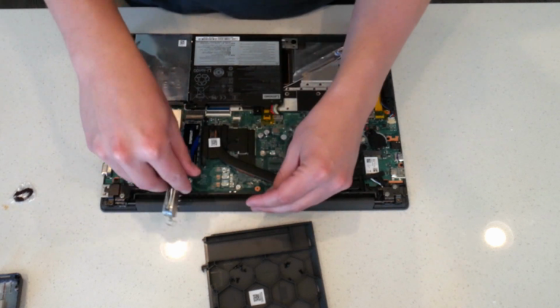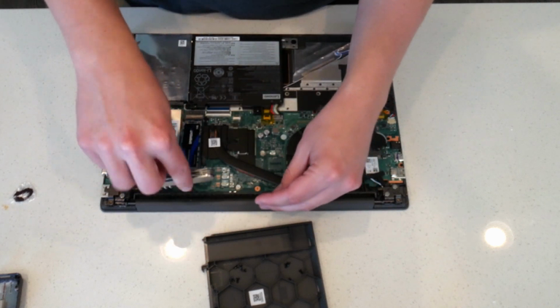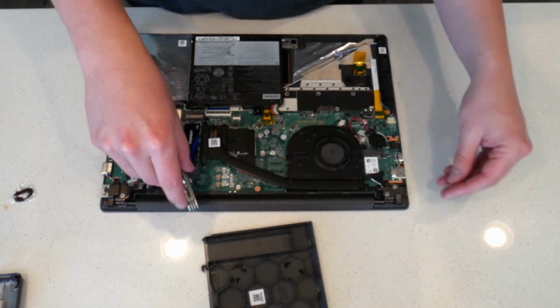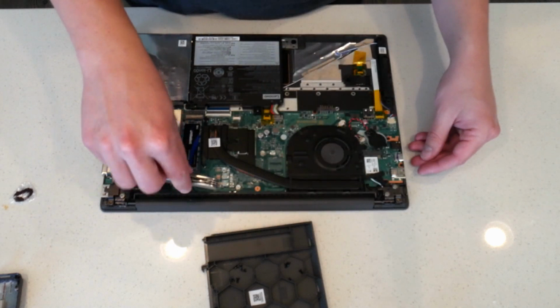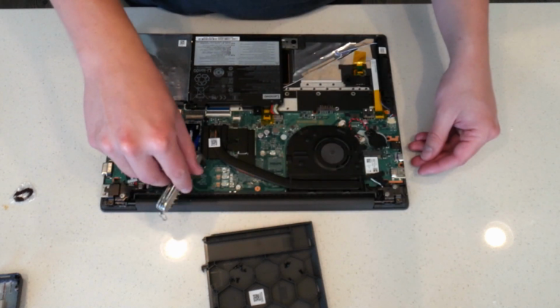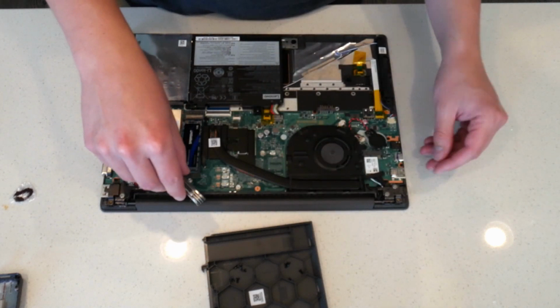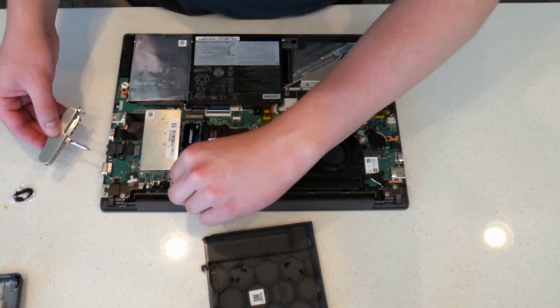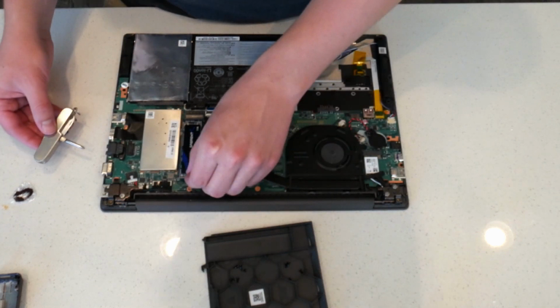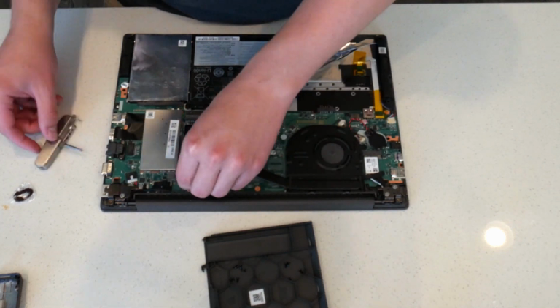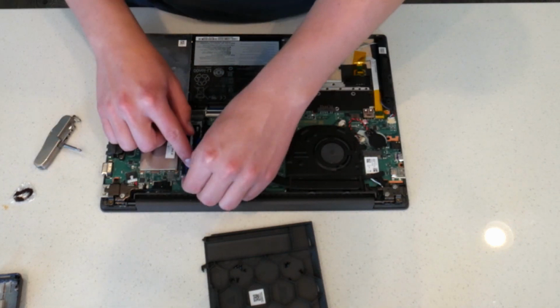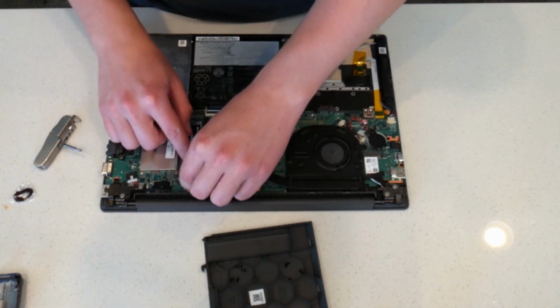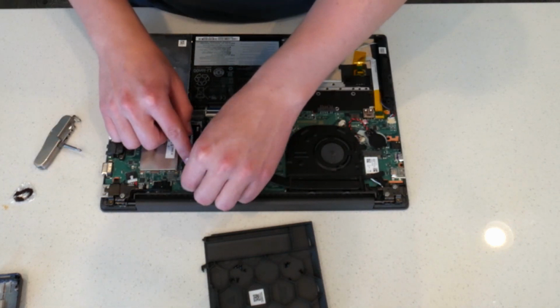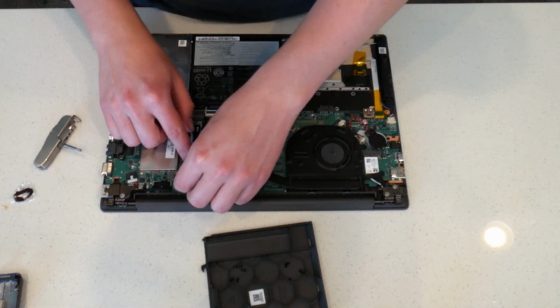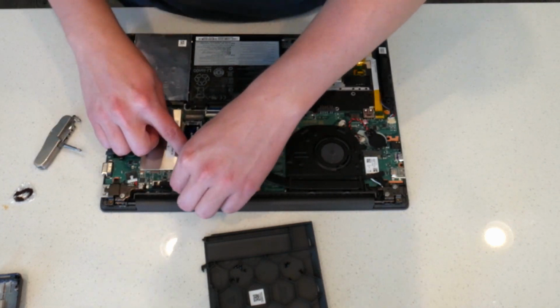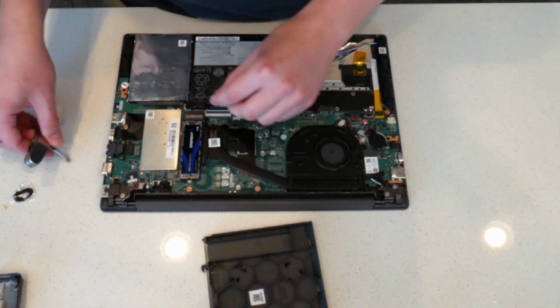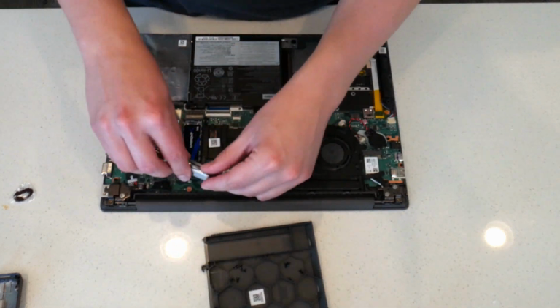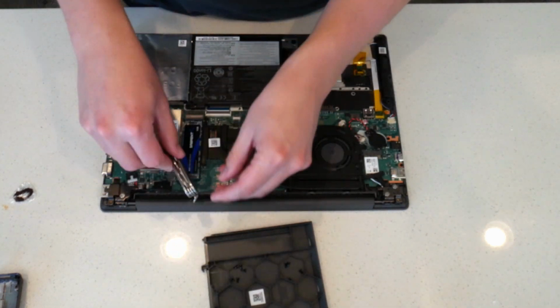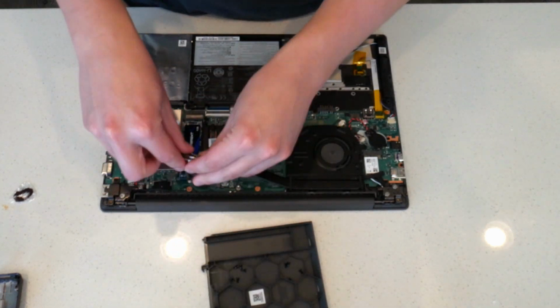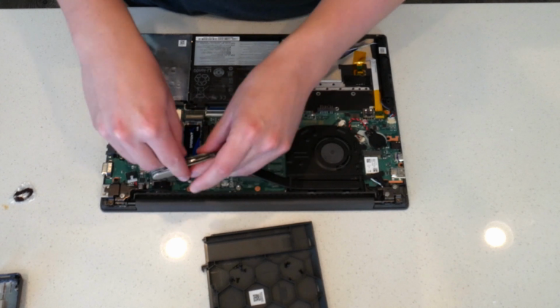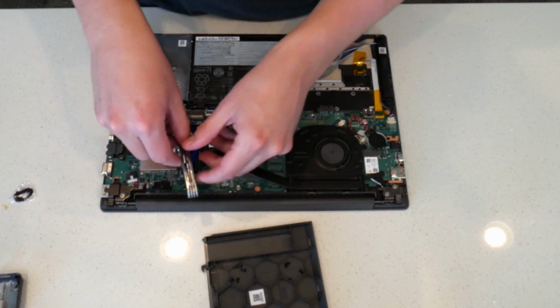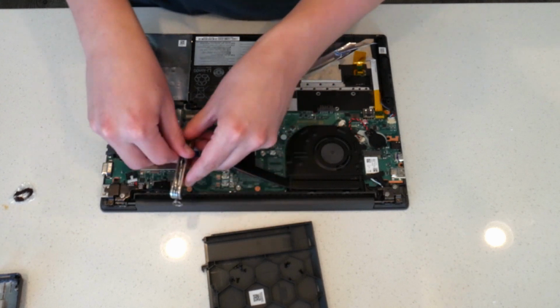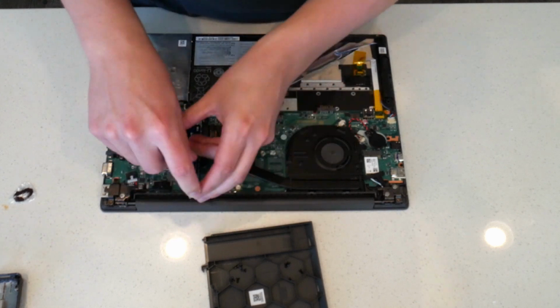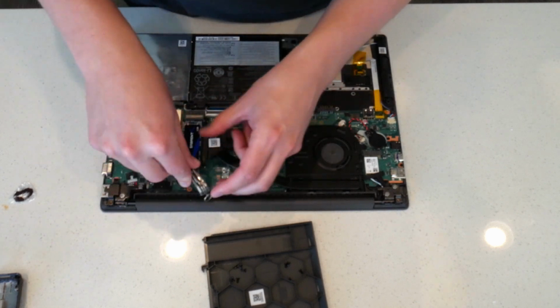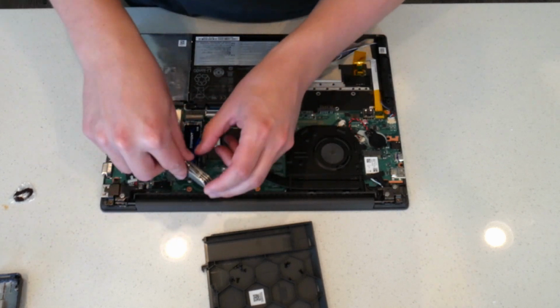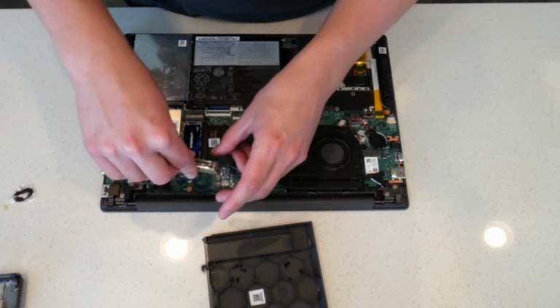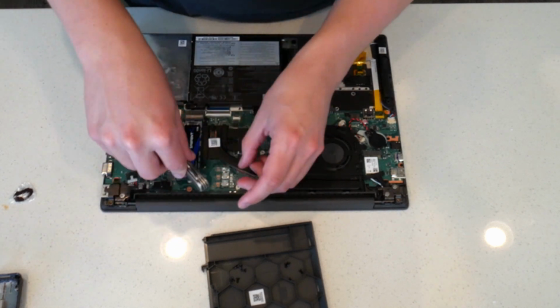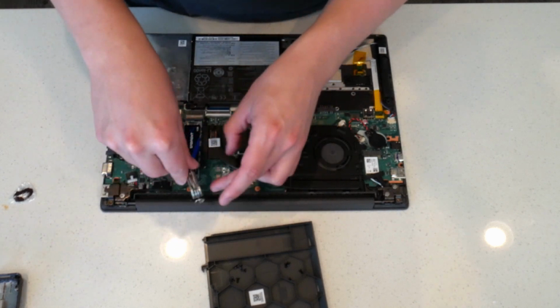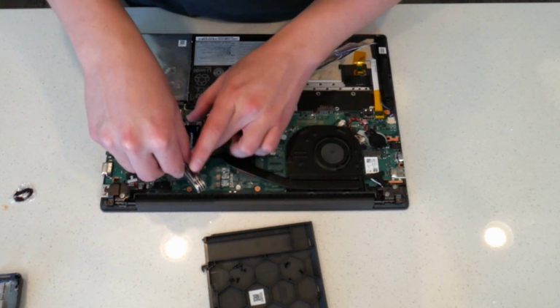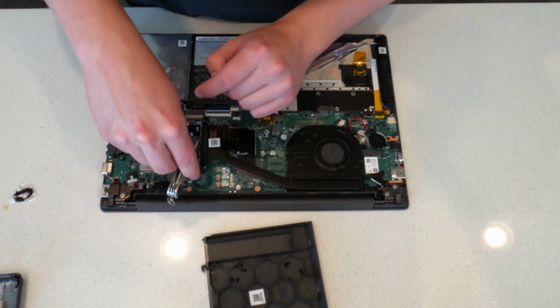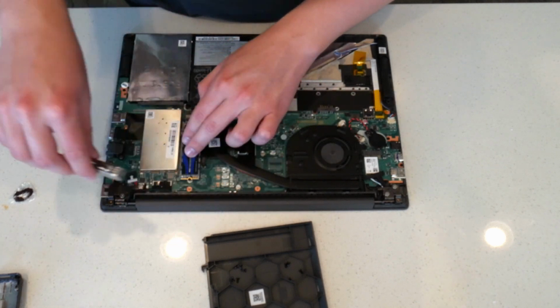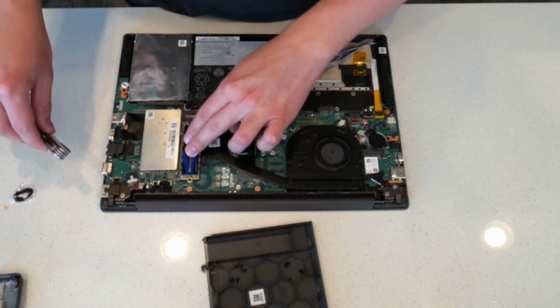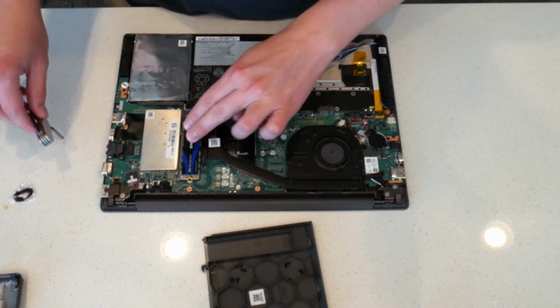Once you get that screwed in, all you have to do is put the cover back on and screw everything back down. Before you put the cover on, it's best to do a test run, and then check out another channel on how to actually activate the SSD and start using it.